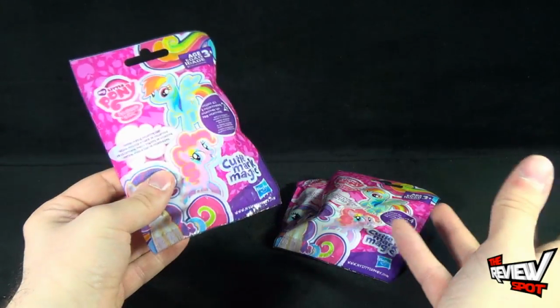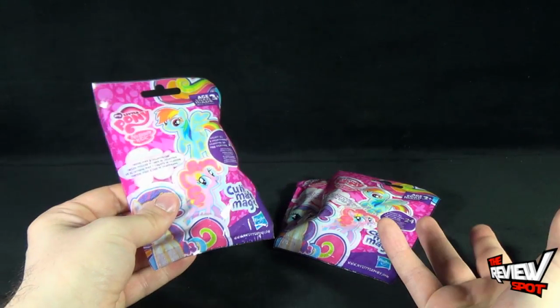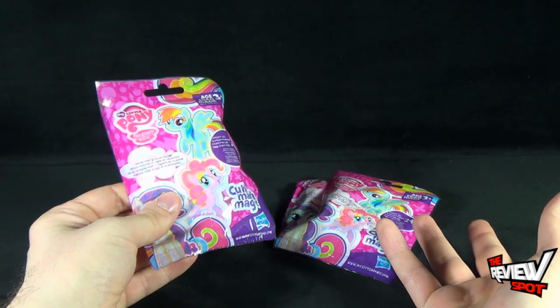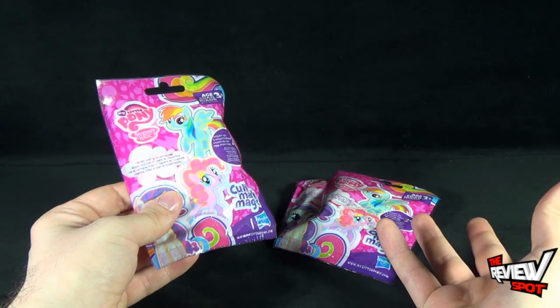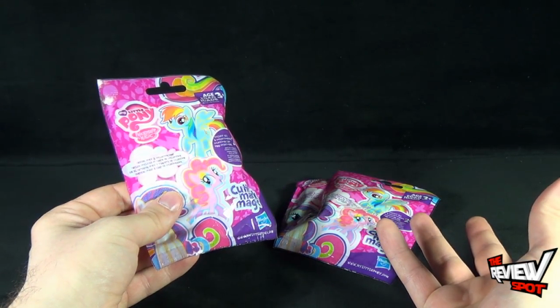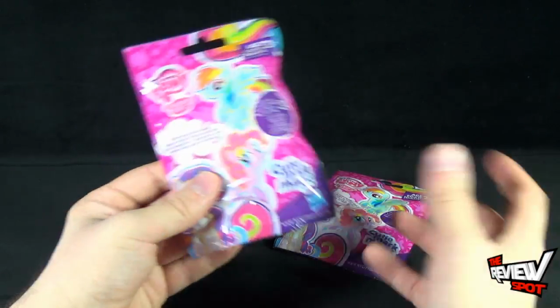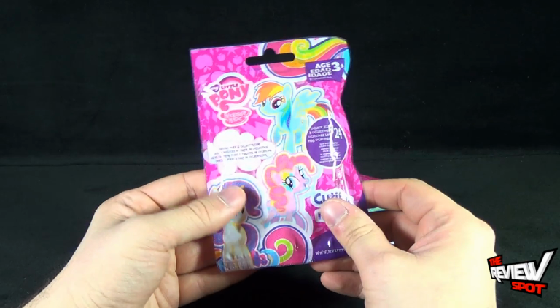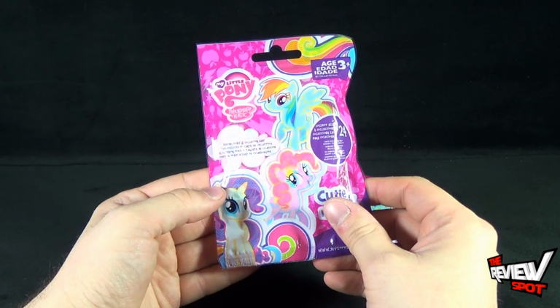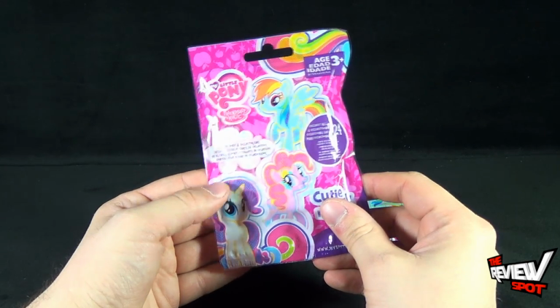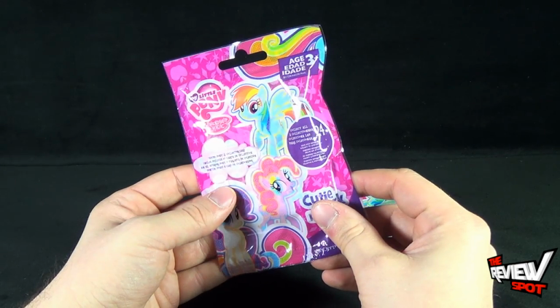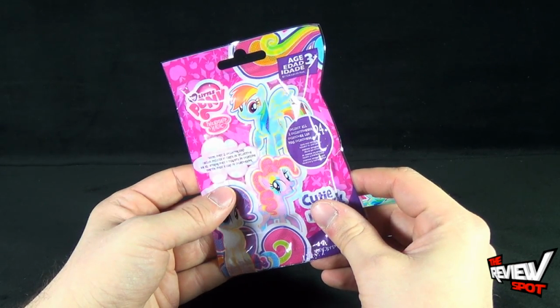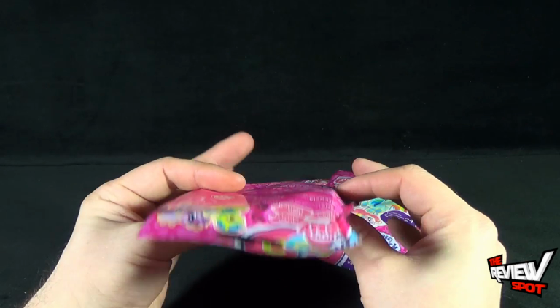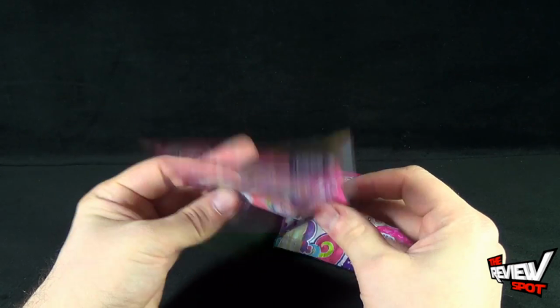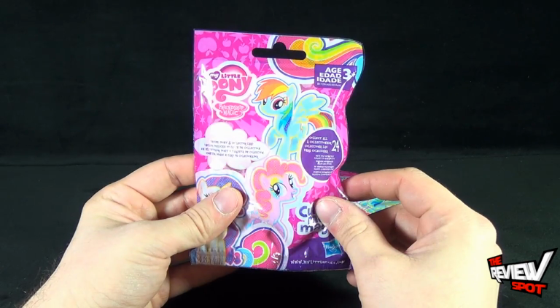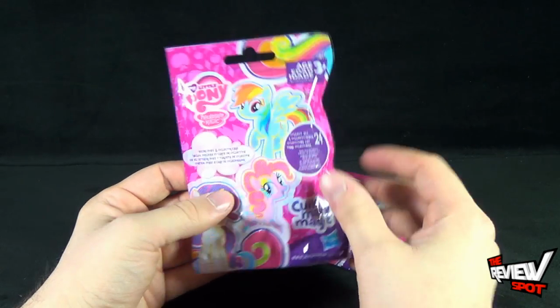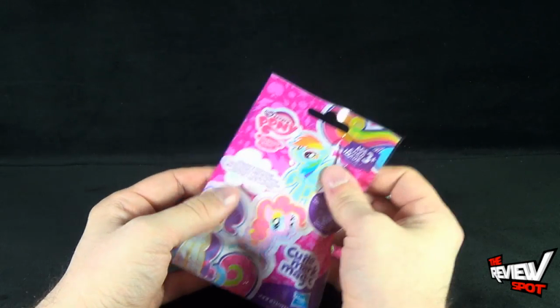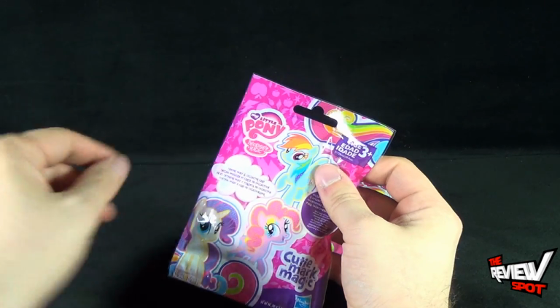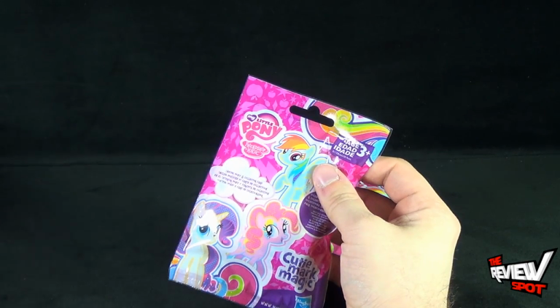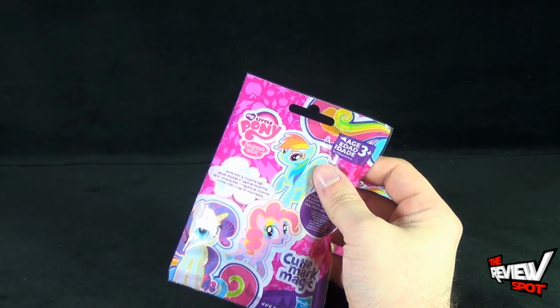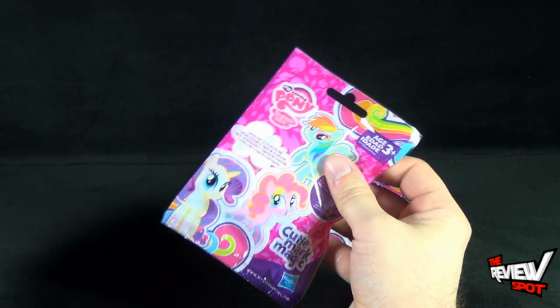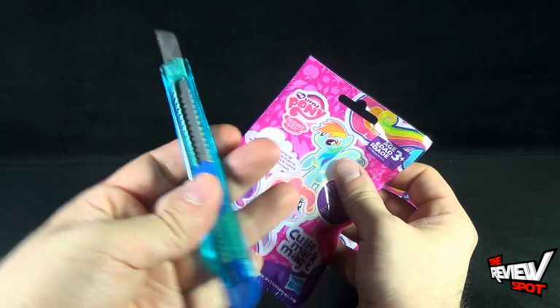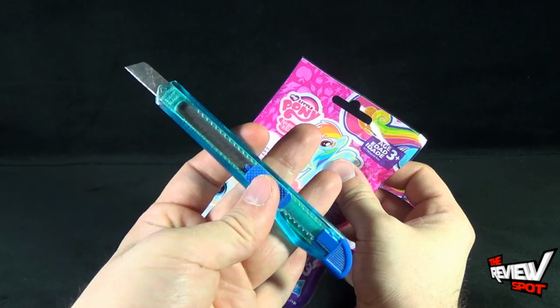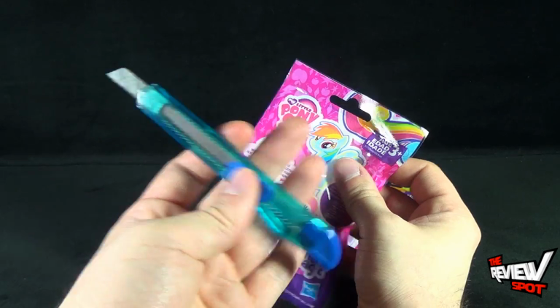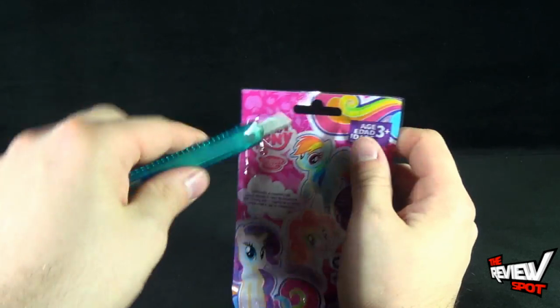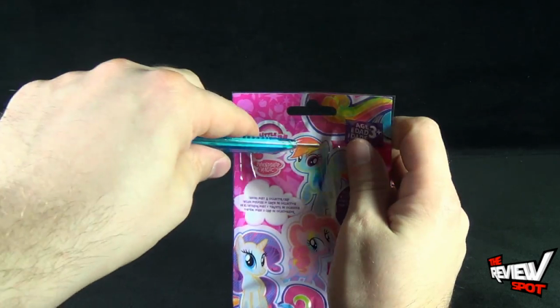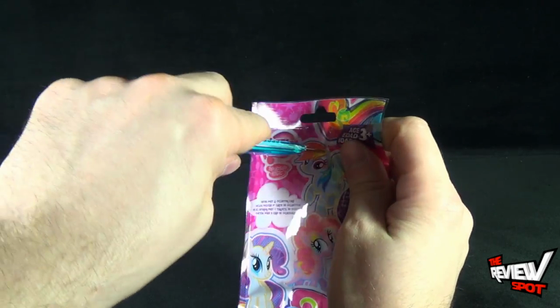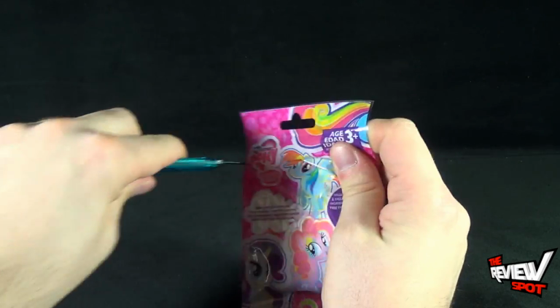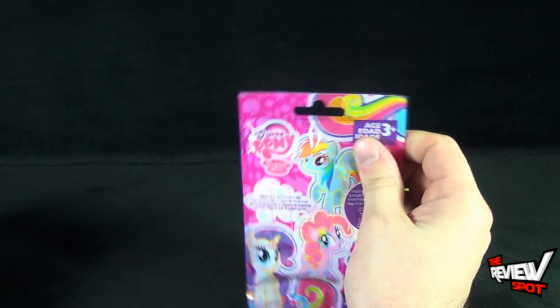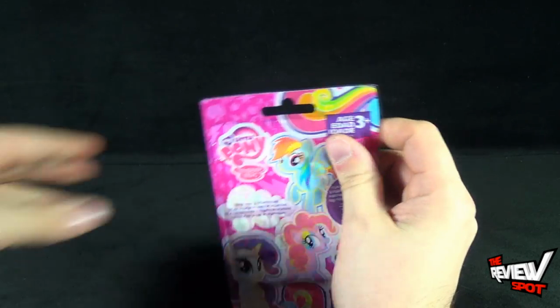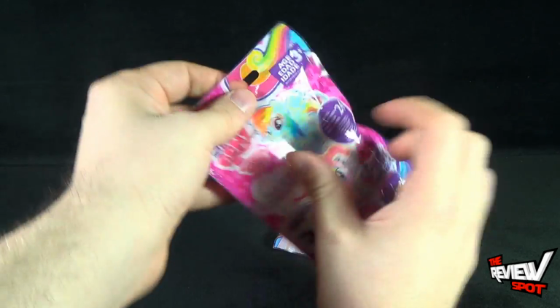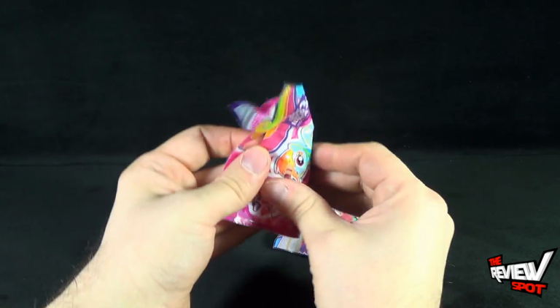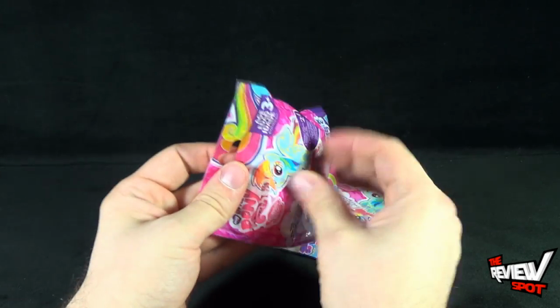I took the liberty of picking up three, and I picked these up from Walmart — I saw them there. Let's reach off camera, grab my knife, and let's cut open the first bag.